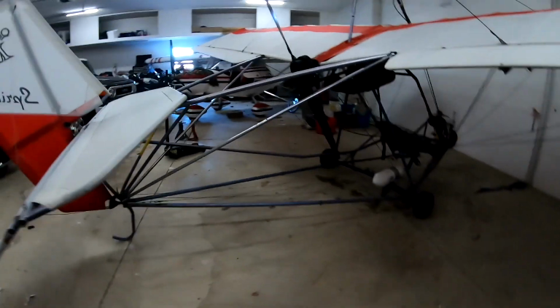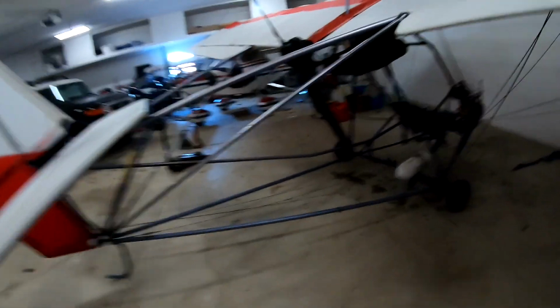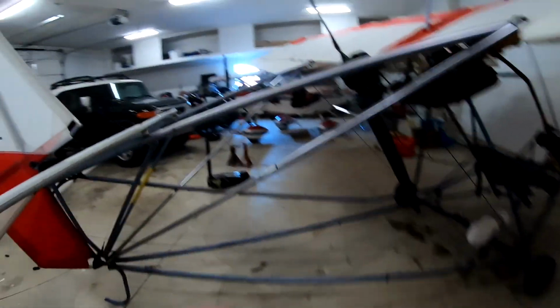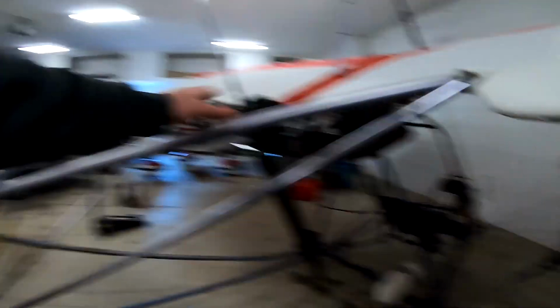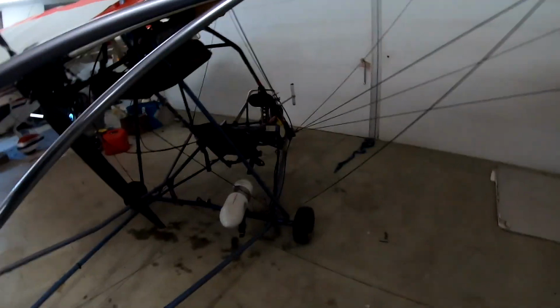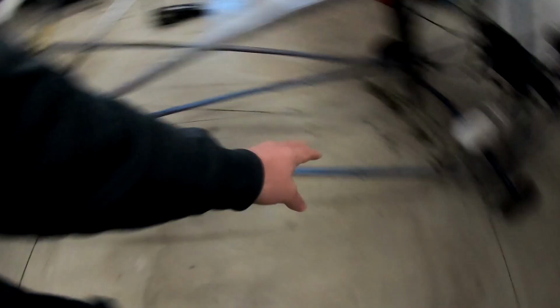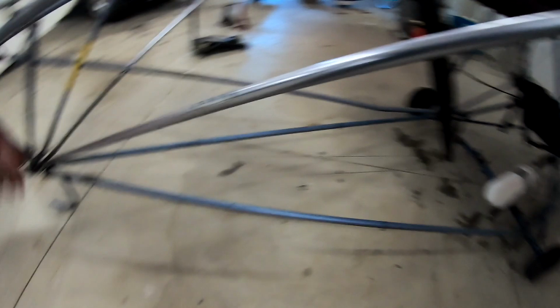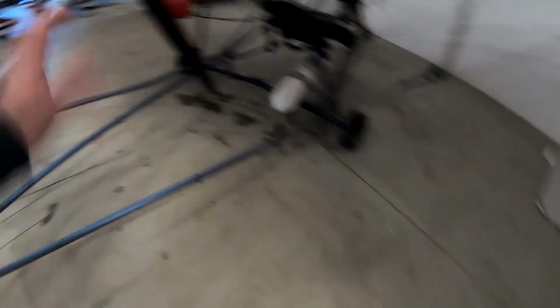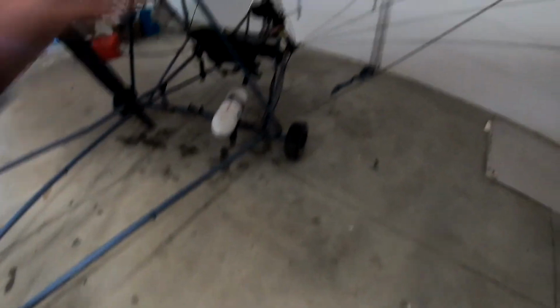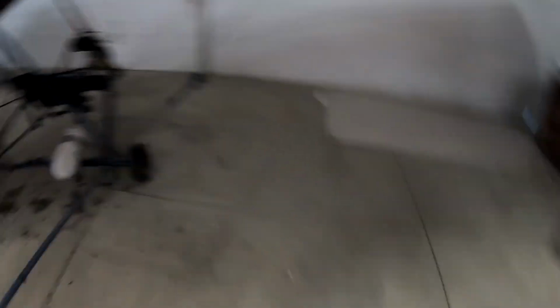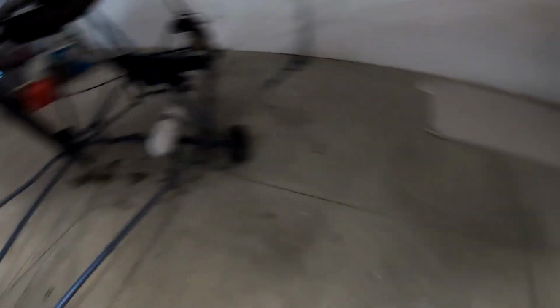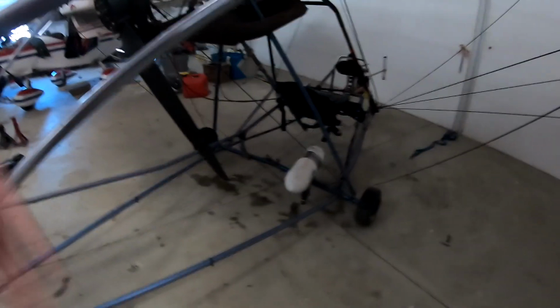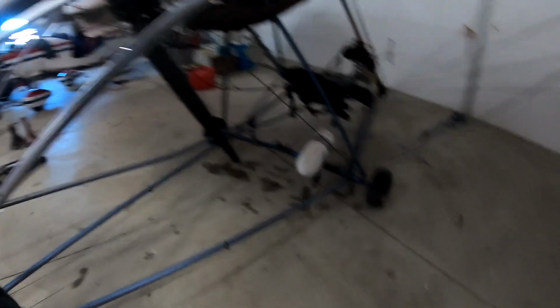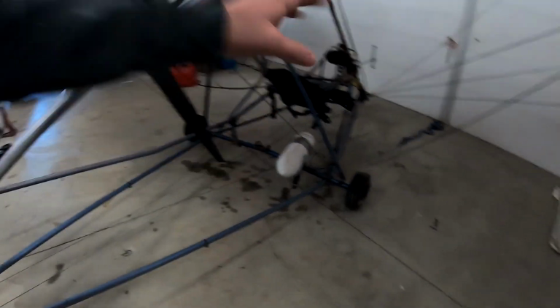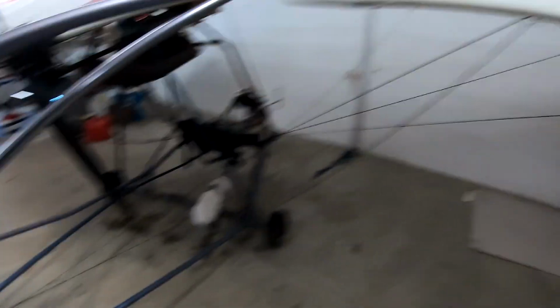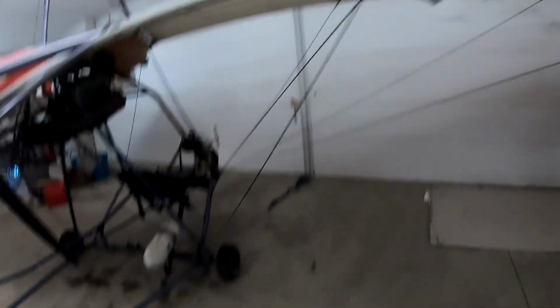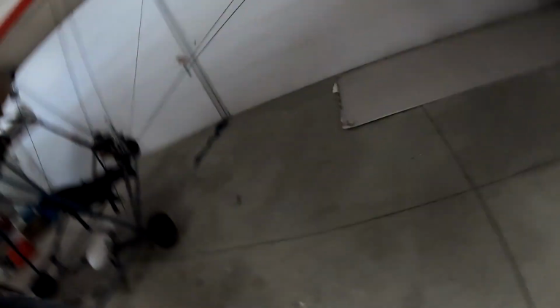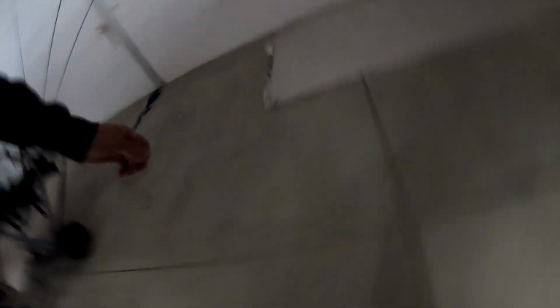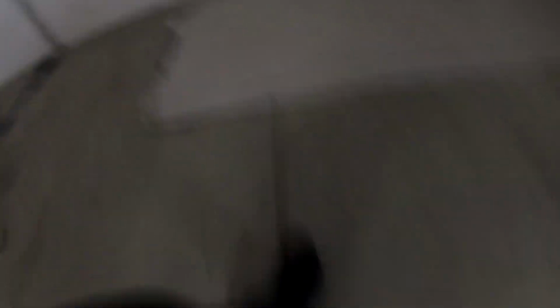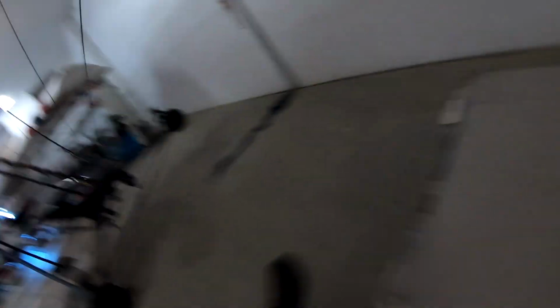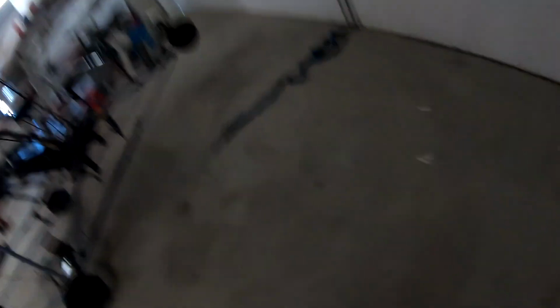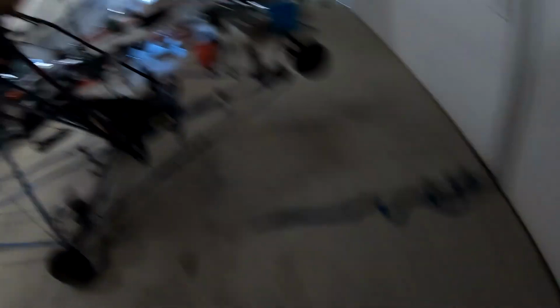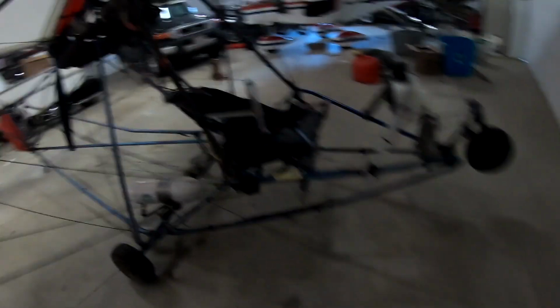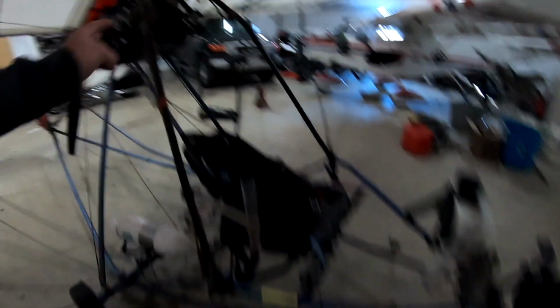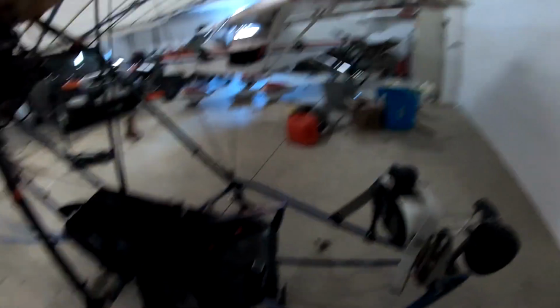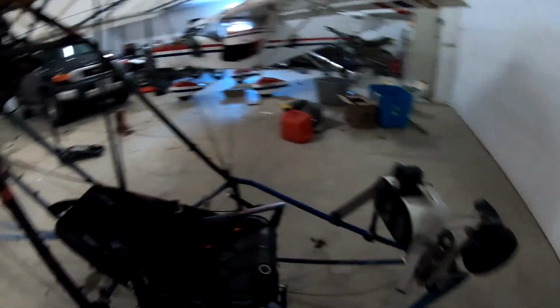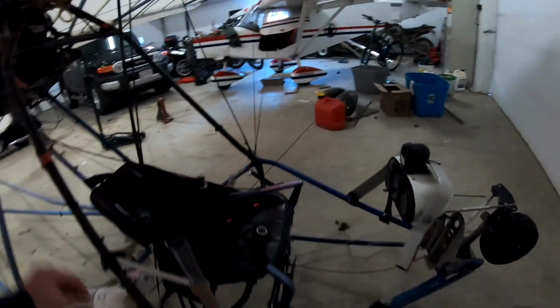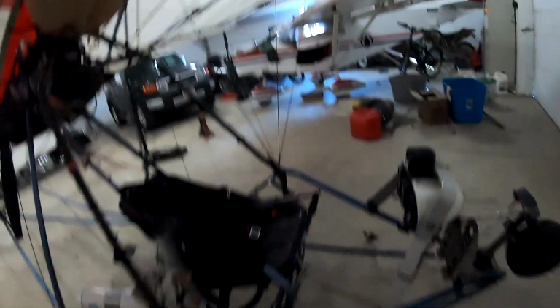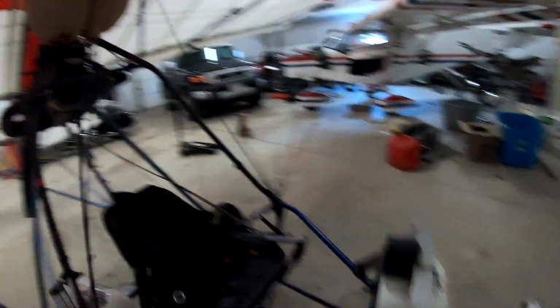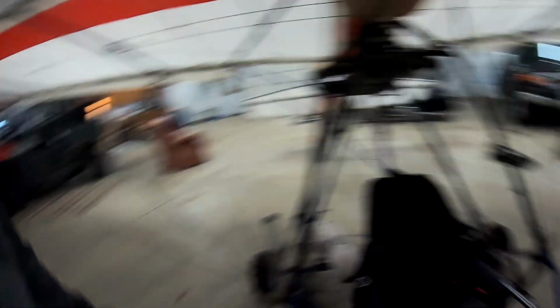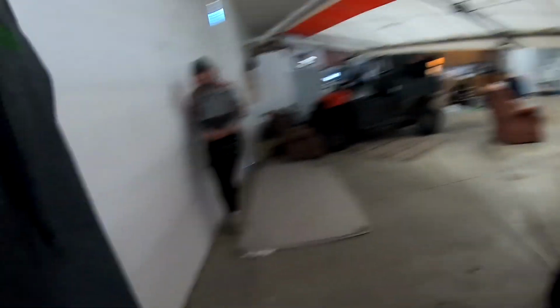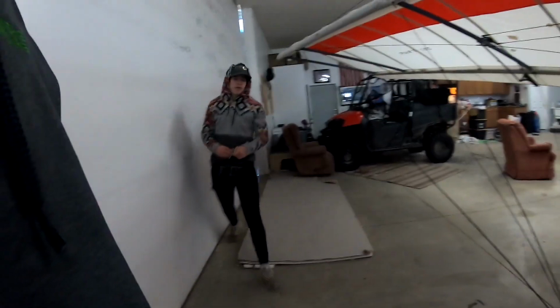So we have to take this off, we're gonna take the cables off, gotta get the wings off to do just the tubes. Yeah, it'll take a while. We got two gallons — I'll fly it for a gallon and then you fly it for a gallon.